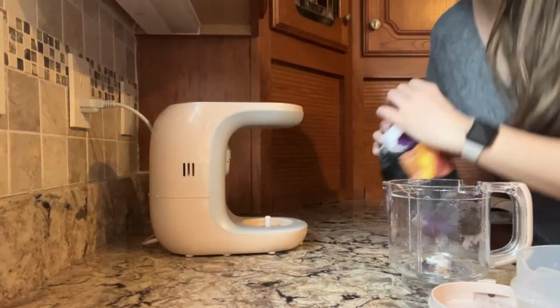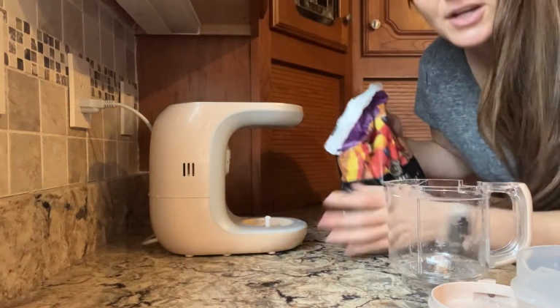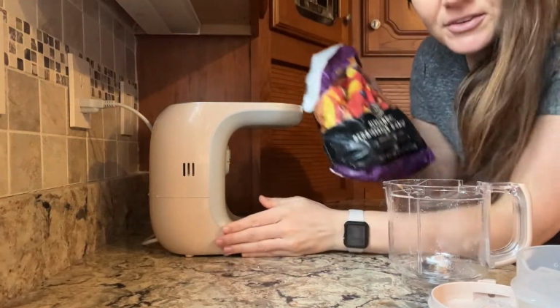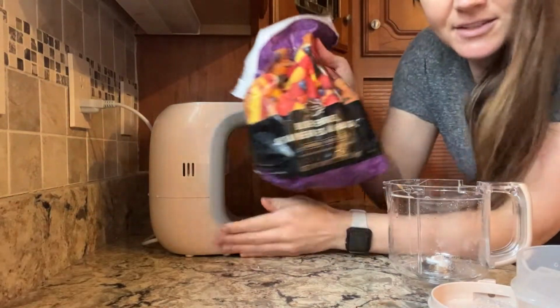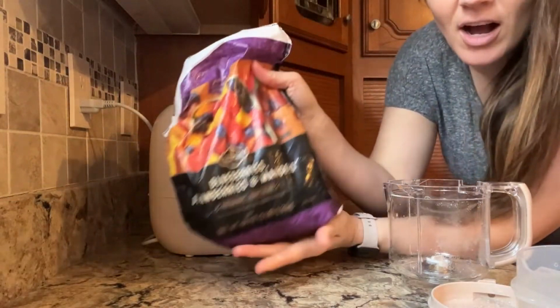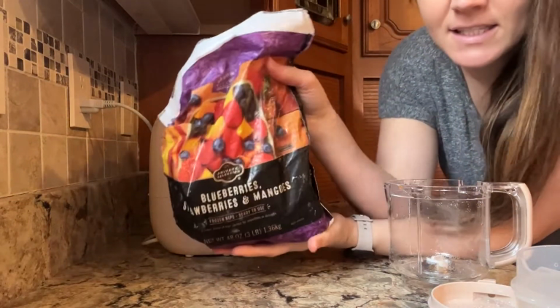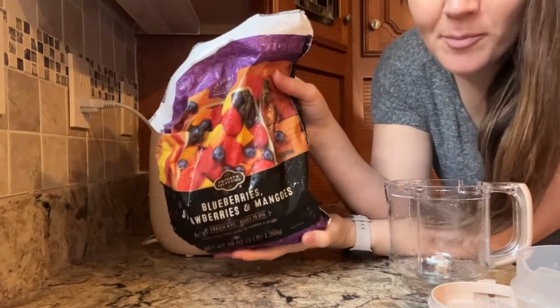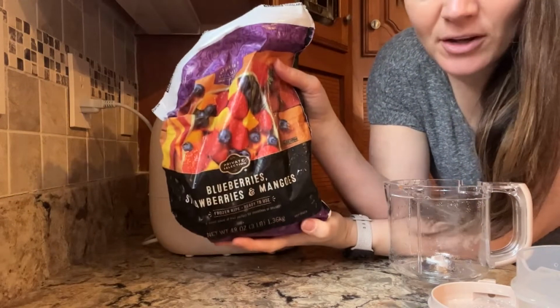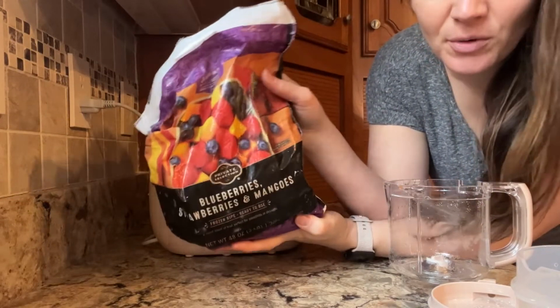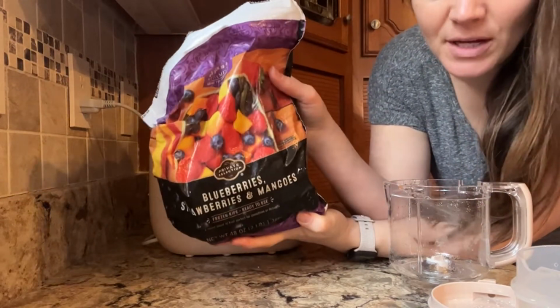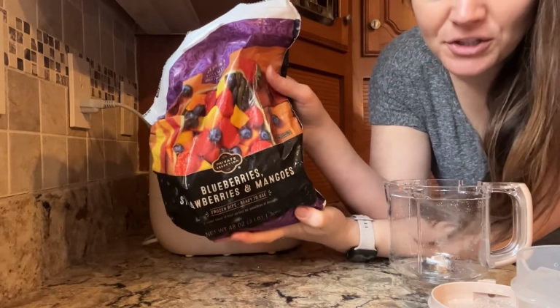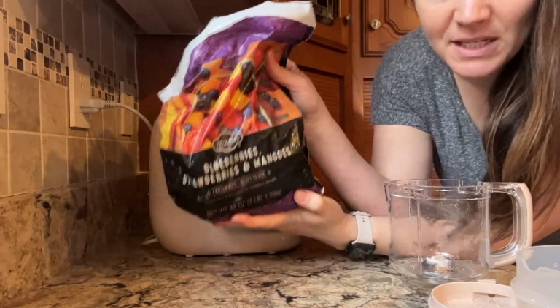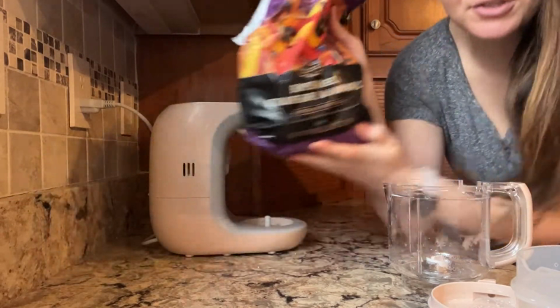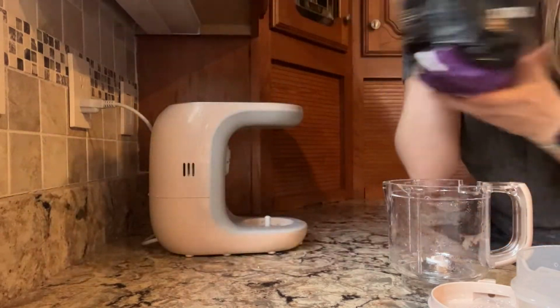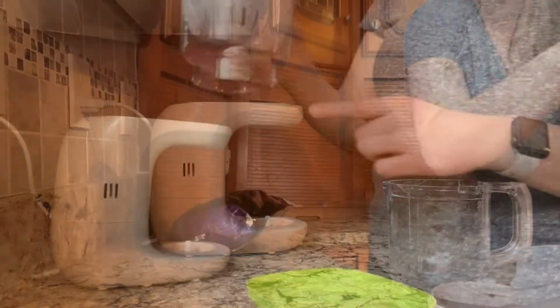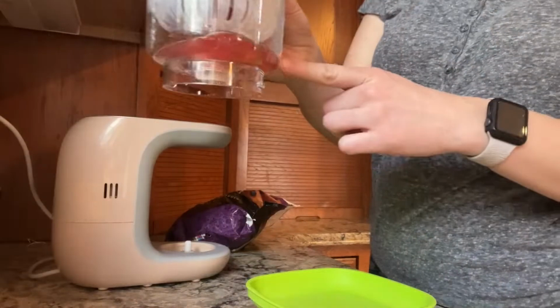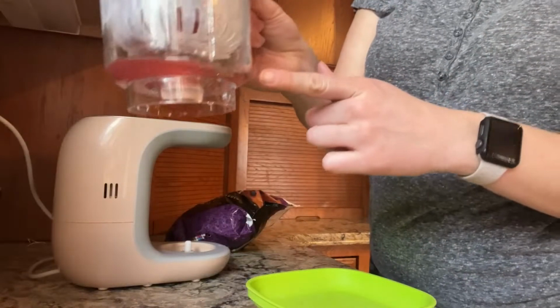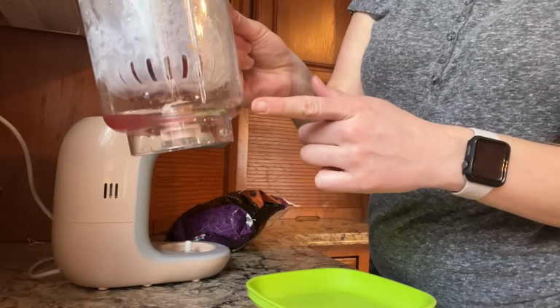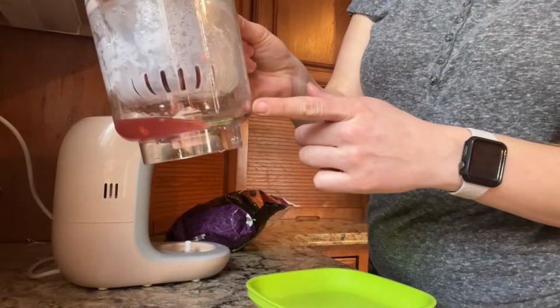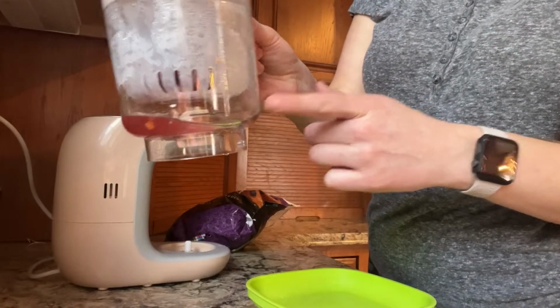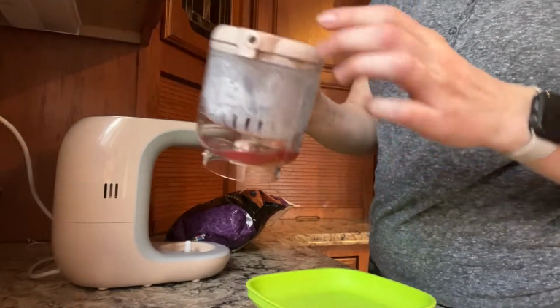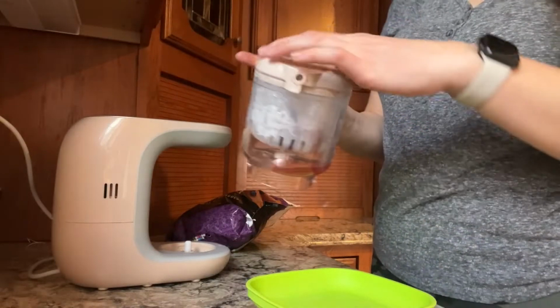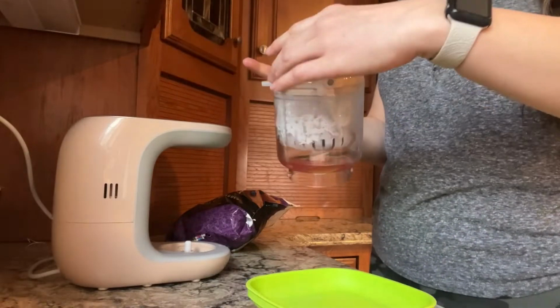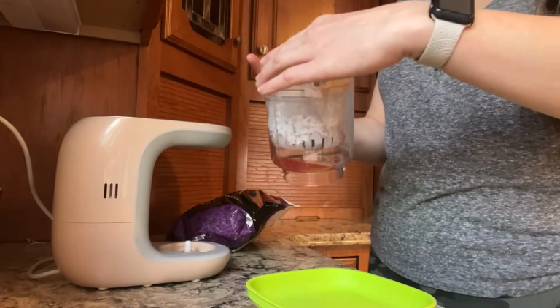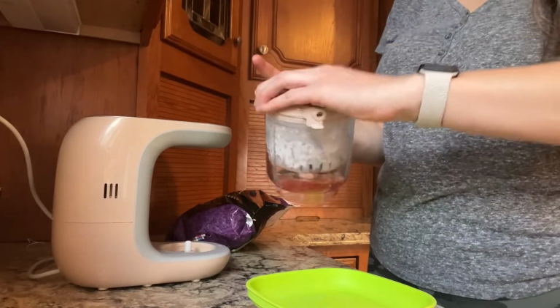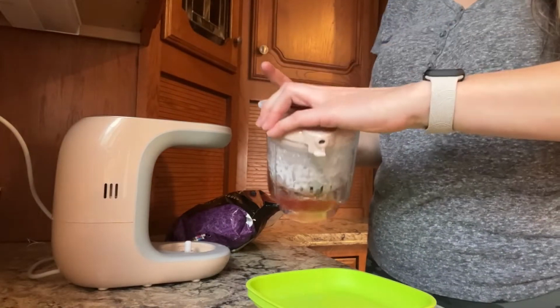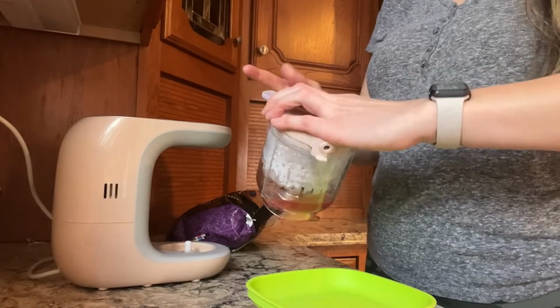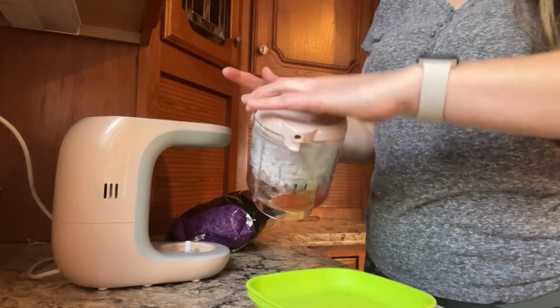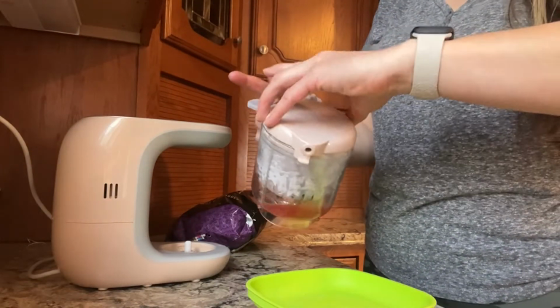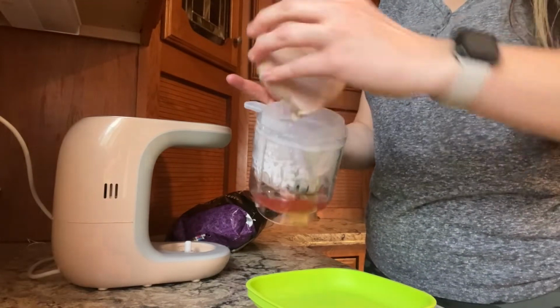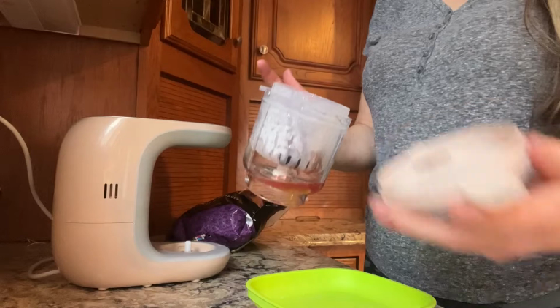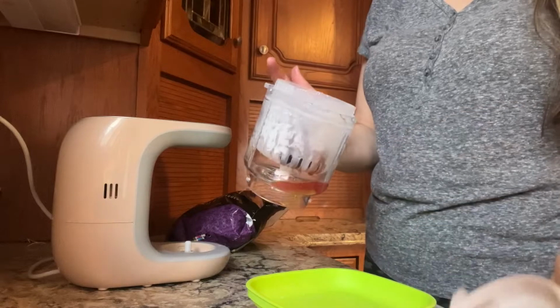For the defrost, same thing — you're going to want to make sure that your pieces are small. You can see all the water that has already drained from defrosting the fruit.